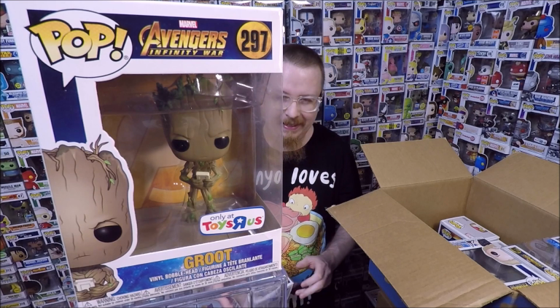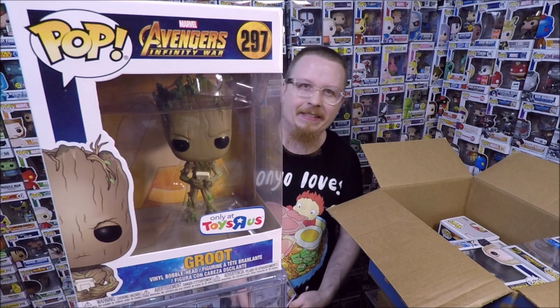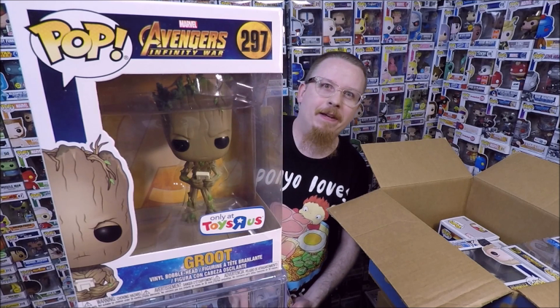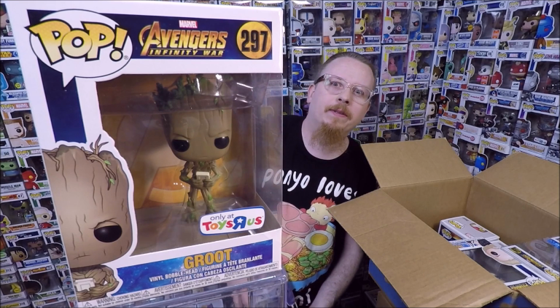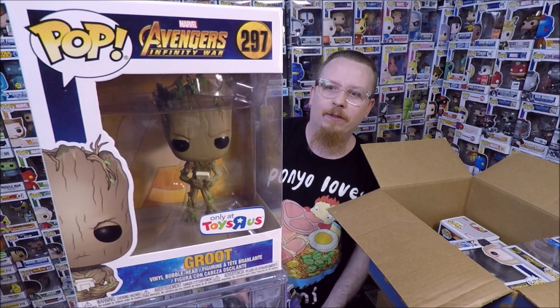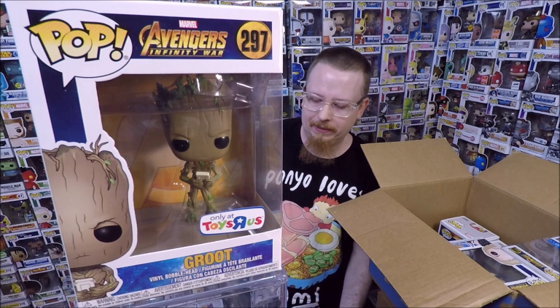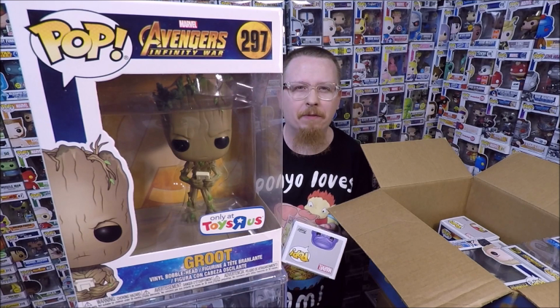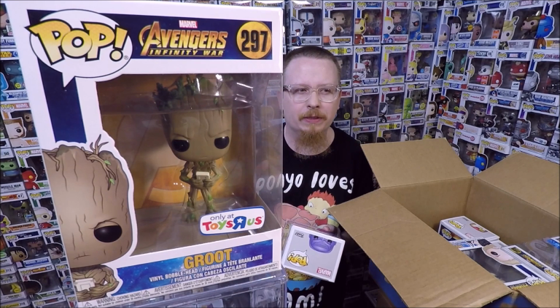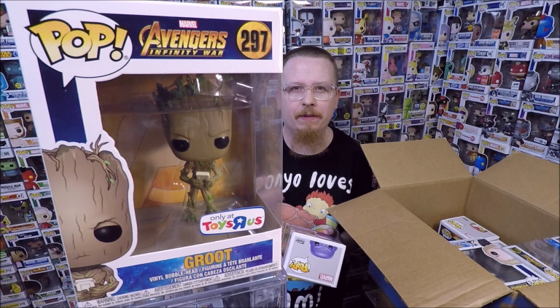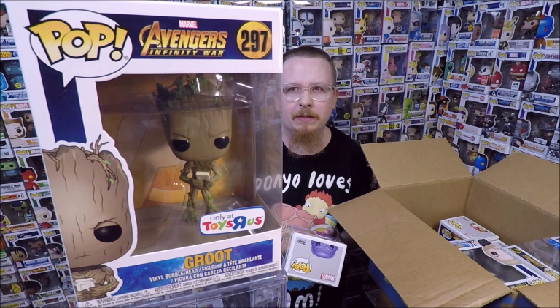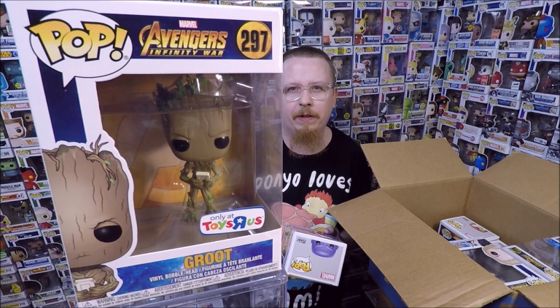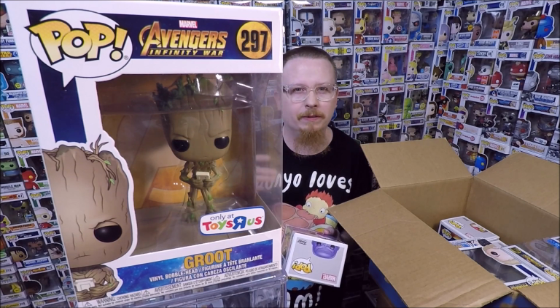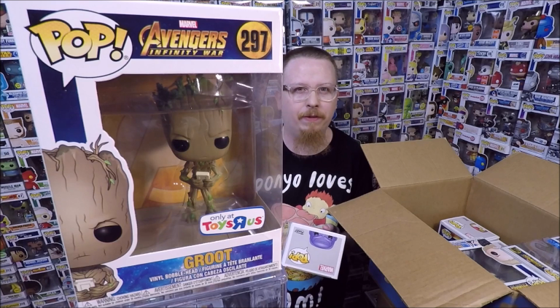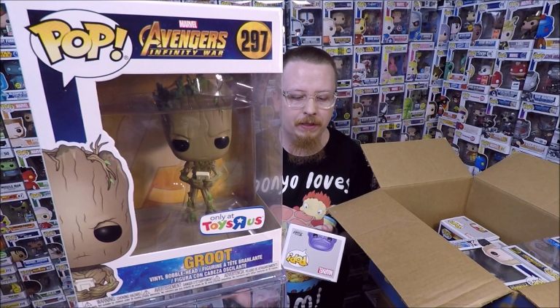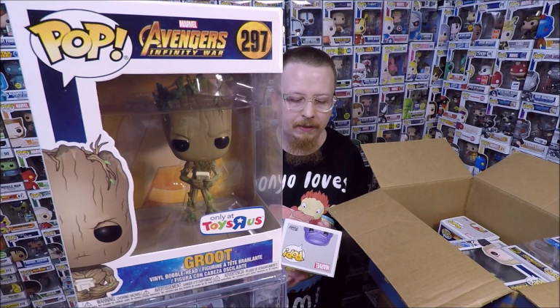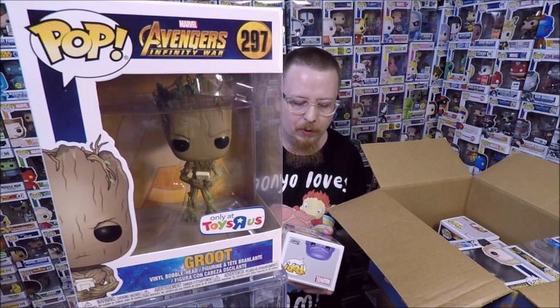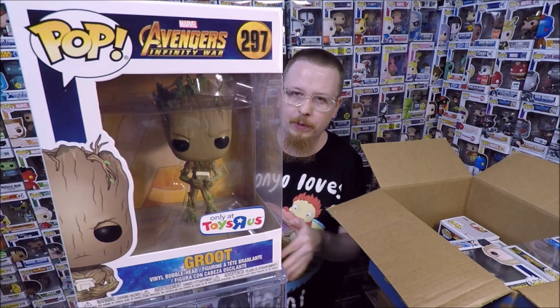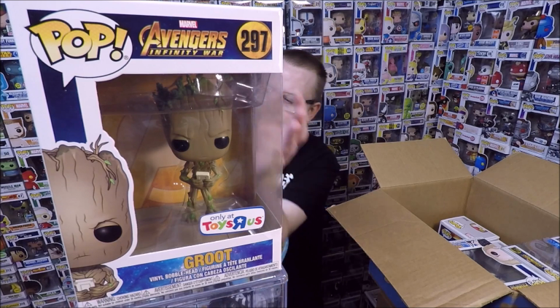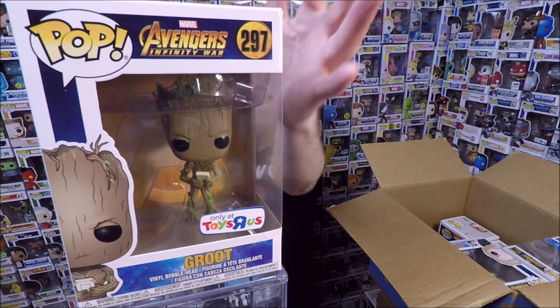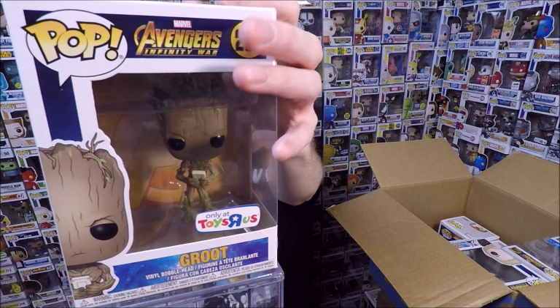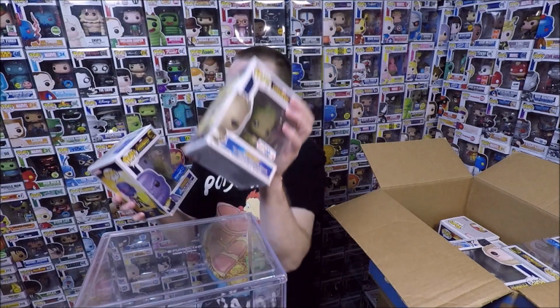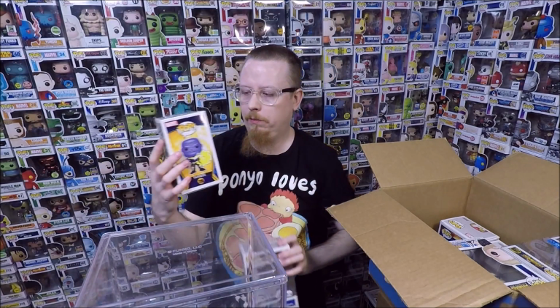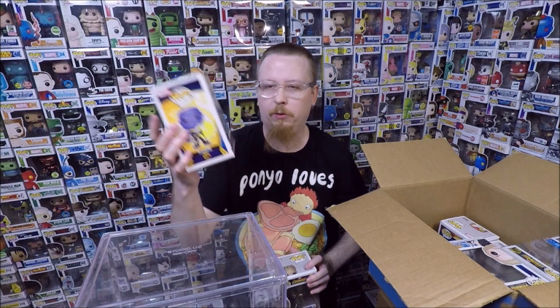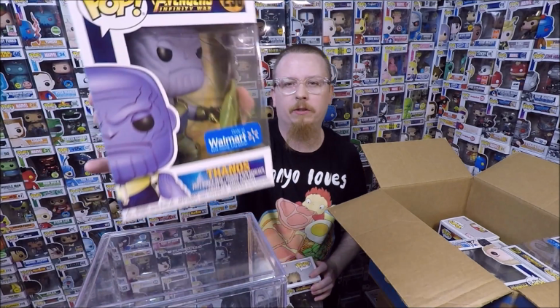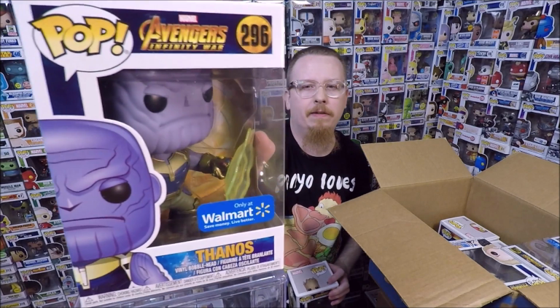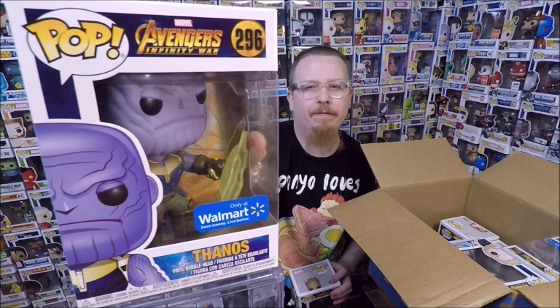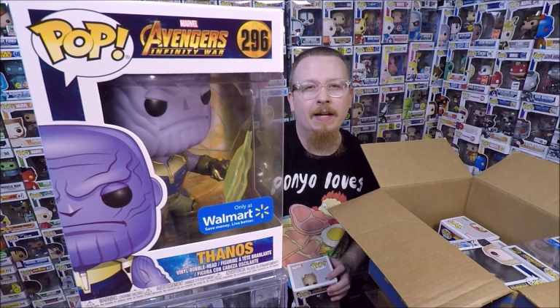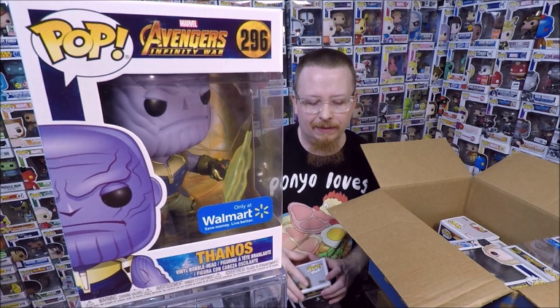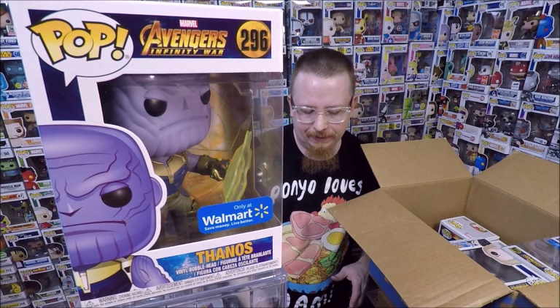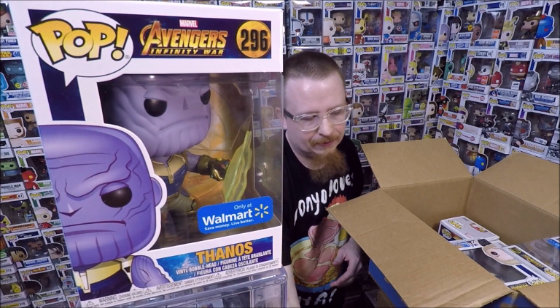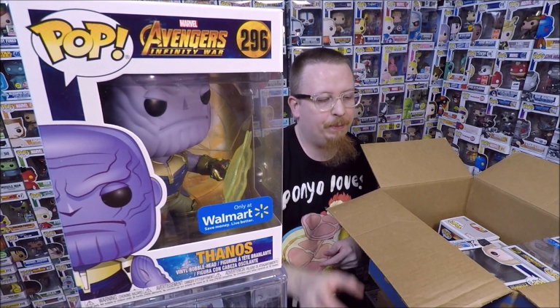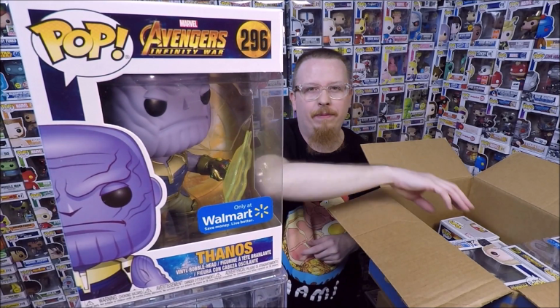When these all came out they sold out so fast because everyone was excited for Avengers Infinity War — it was such a fun movie and people were going everywhere. Here's the Walmart exclusive Thanos where he's like shooting the energy out of the gauntlet. Love it, so happy to have that.